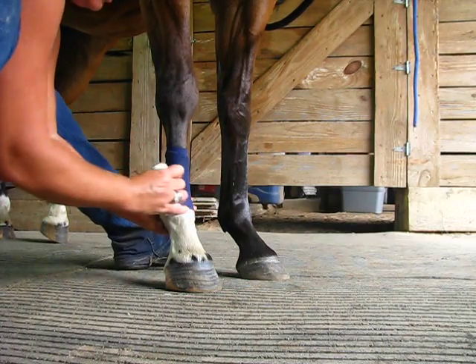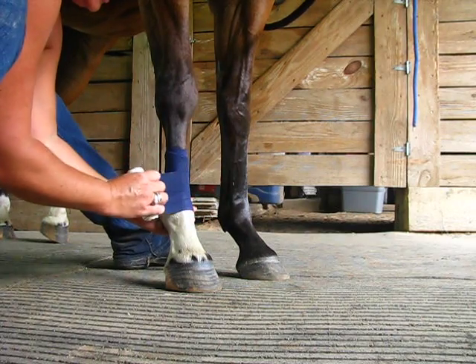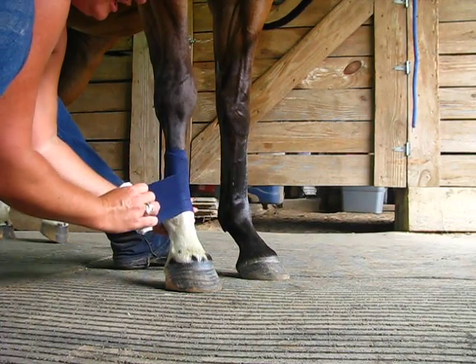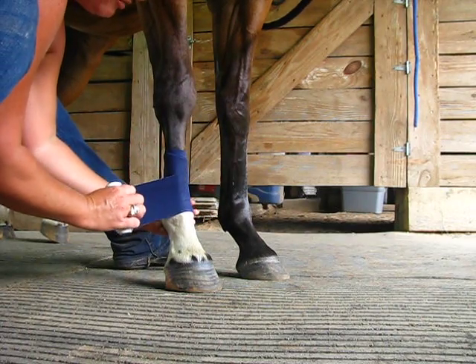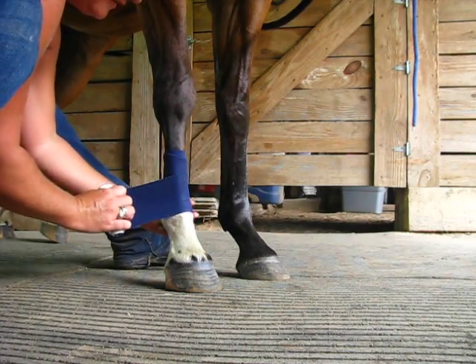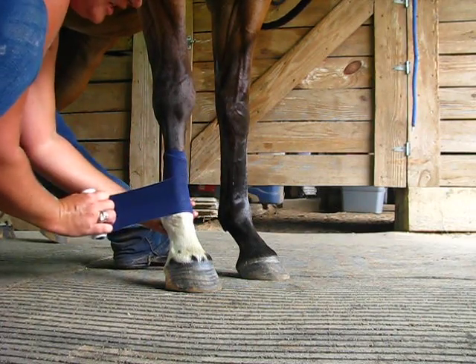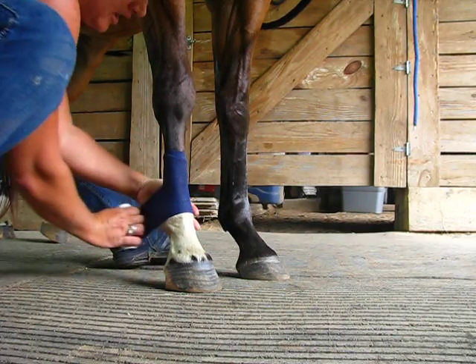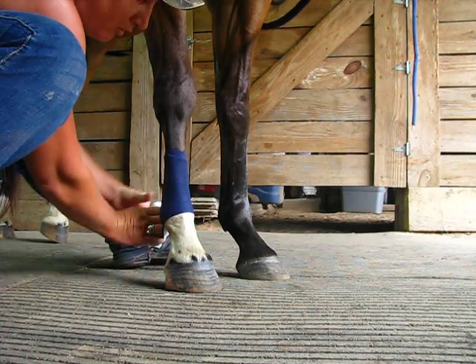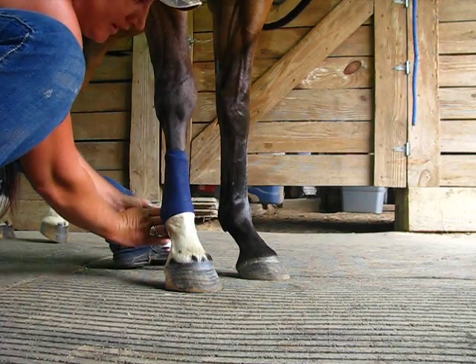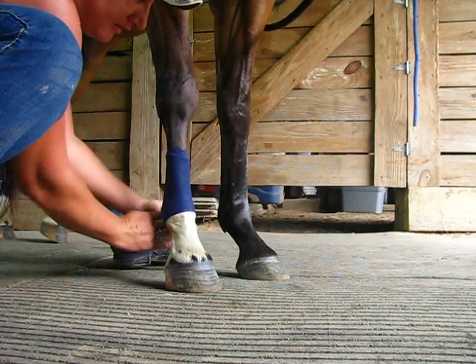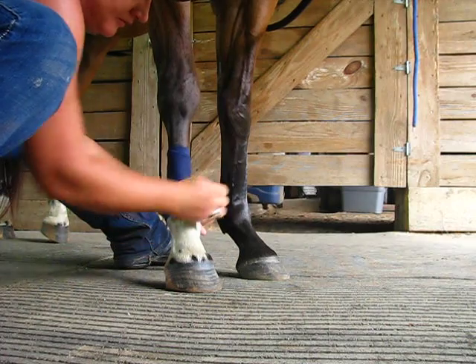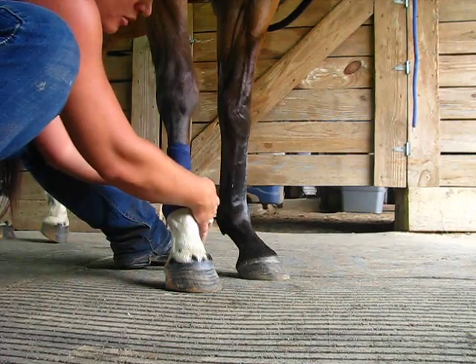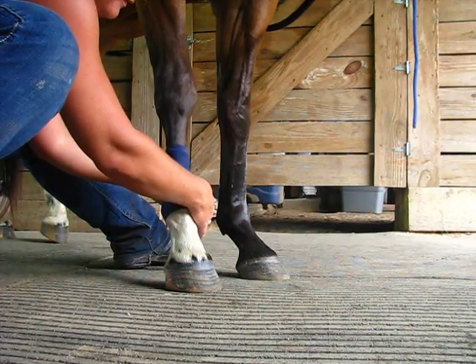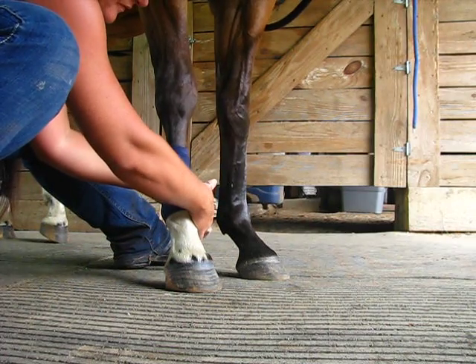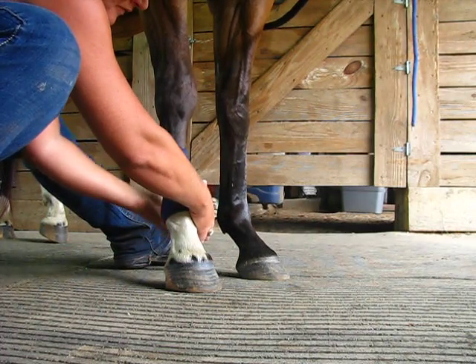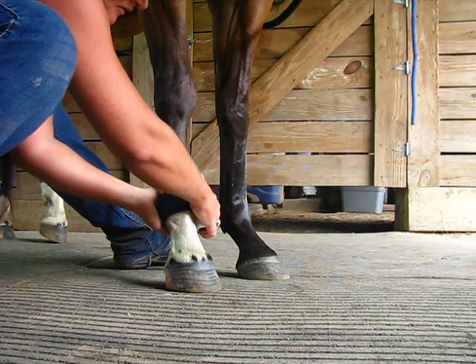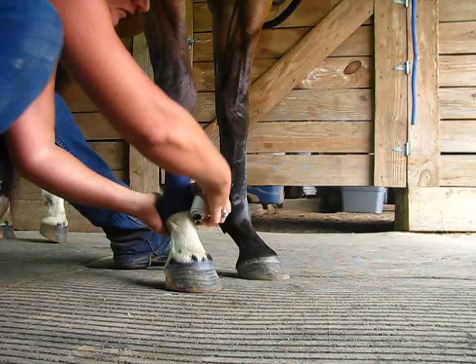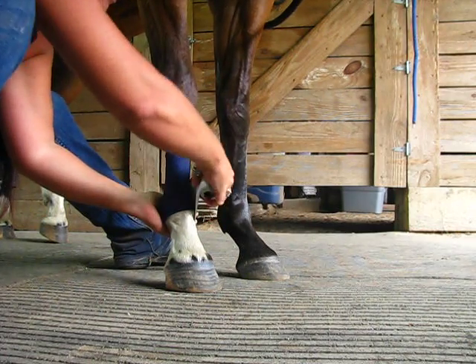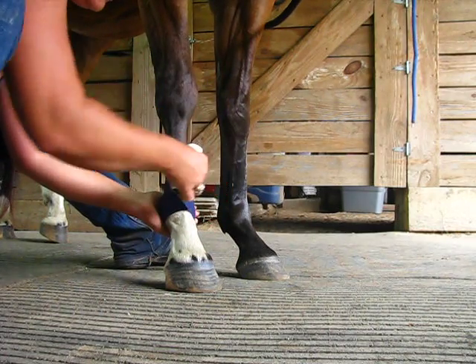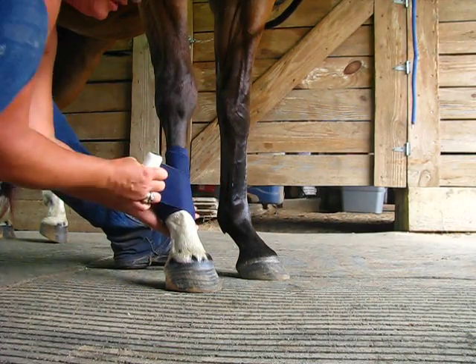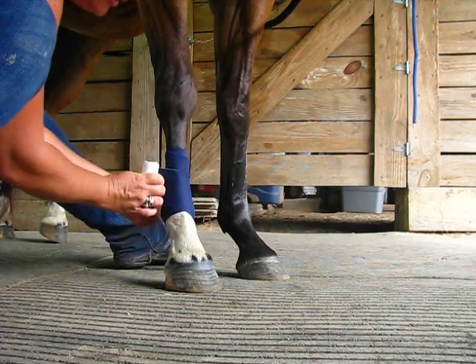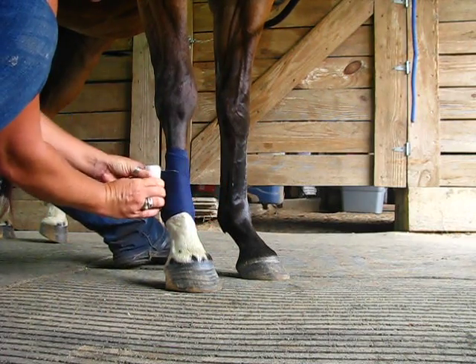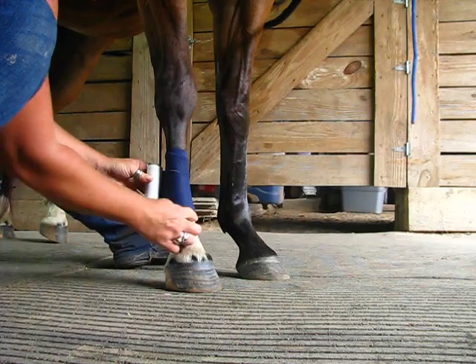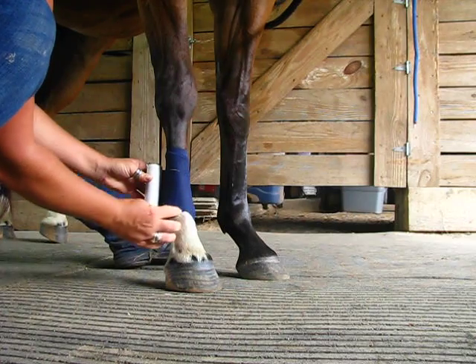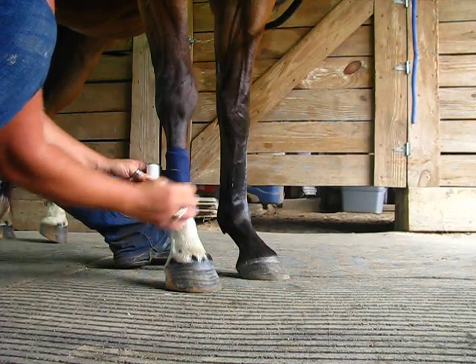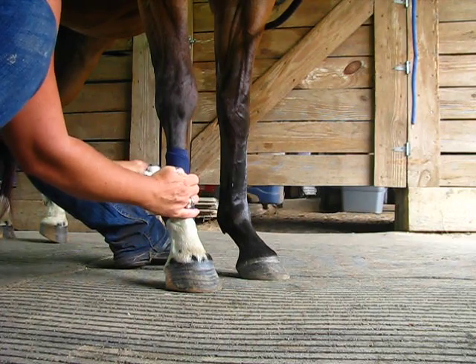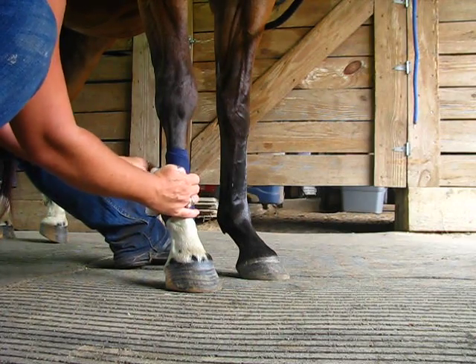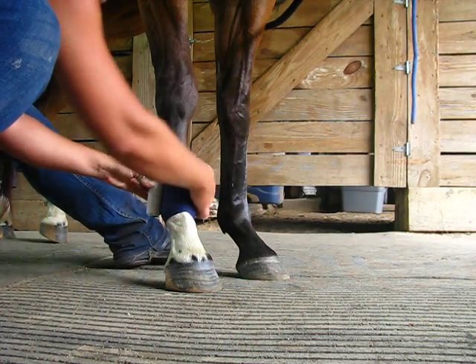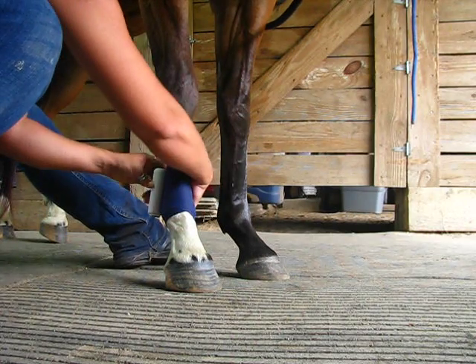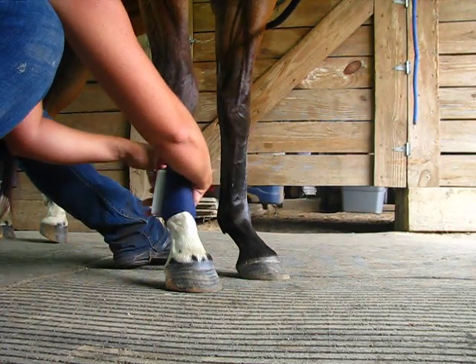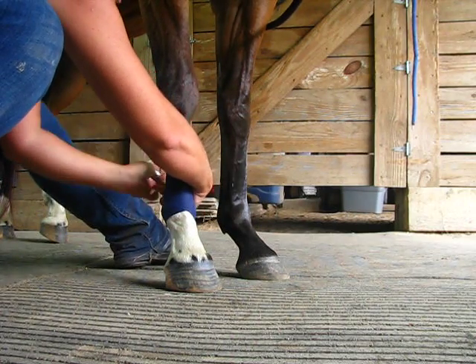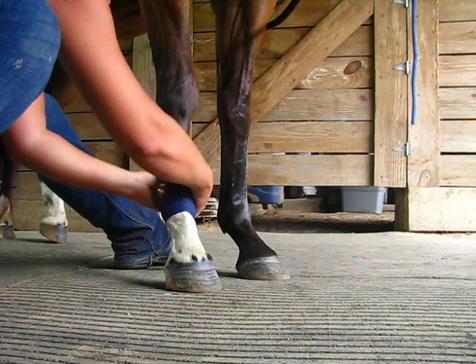When I get here I put a V to help support the fetlock. I wrap until you see the V form. I always double wrap mine for extra support.